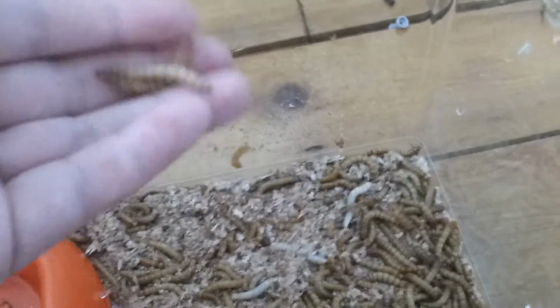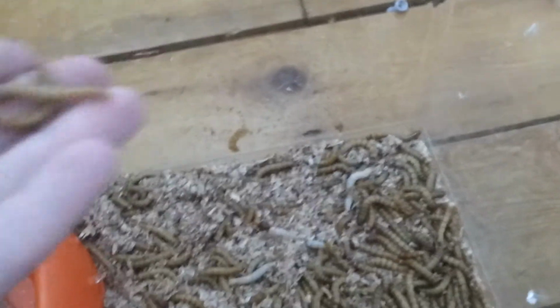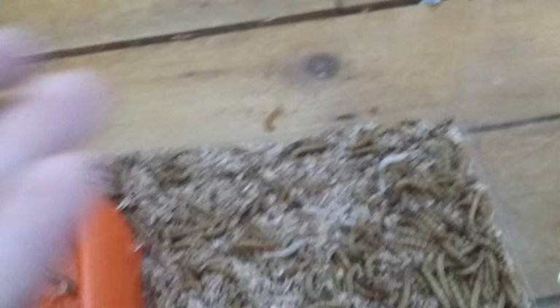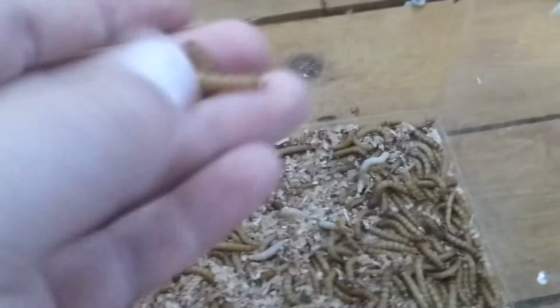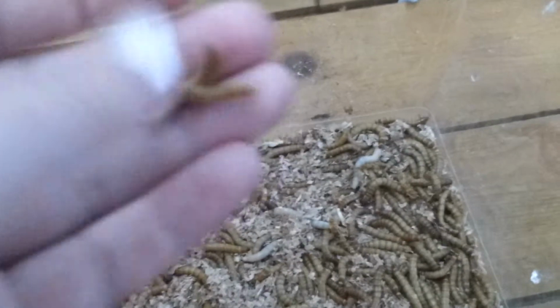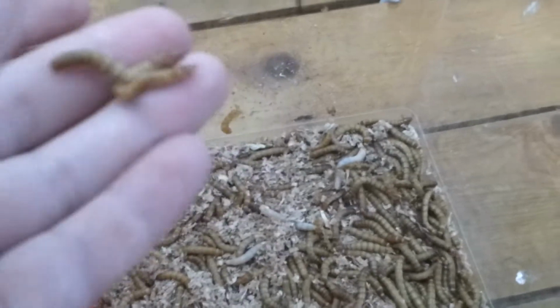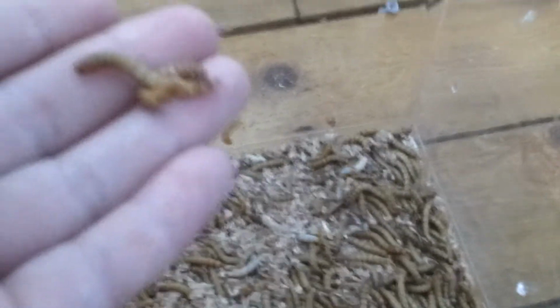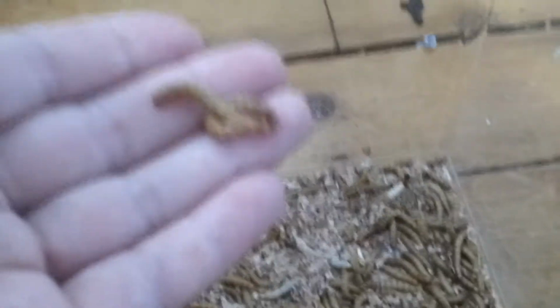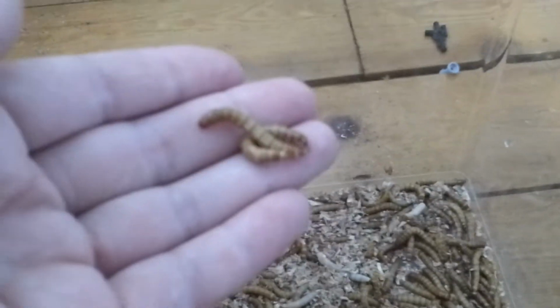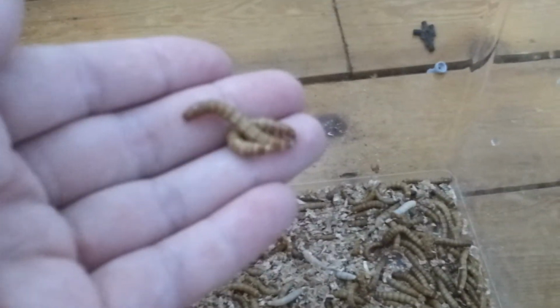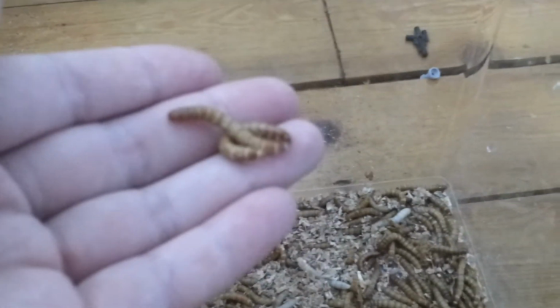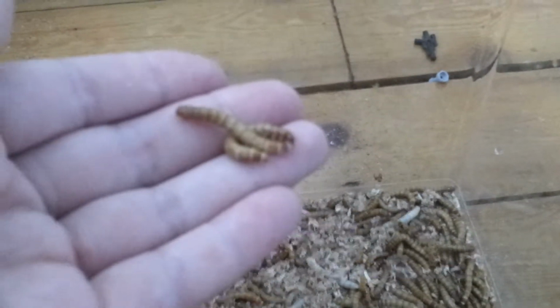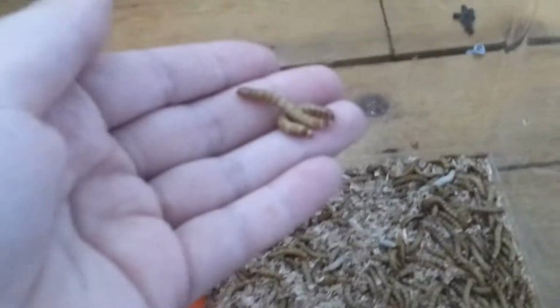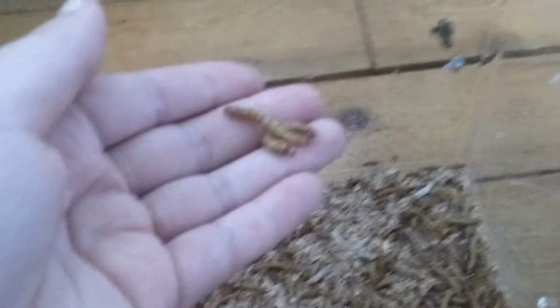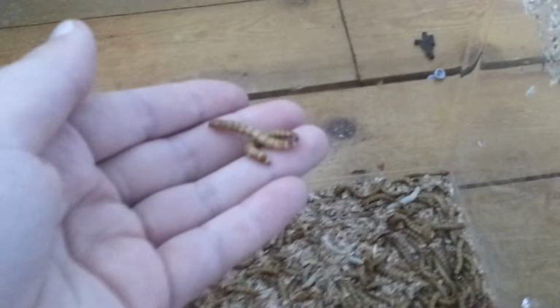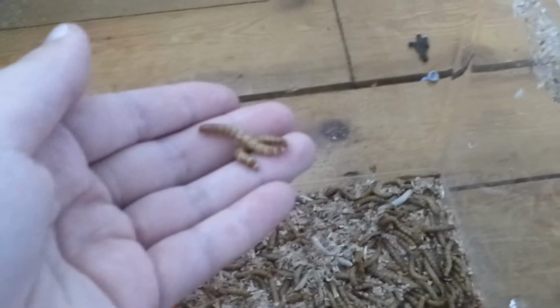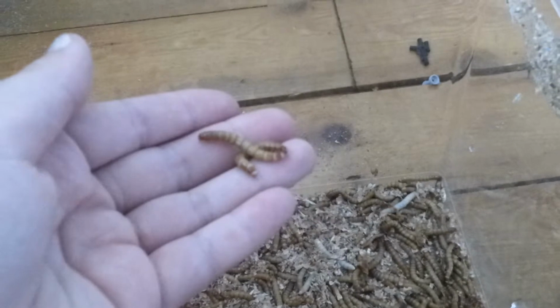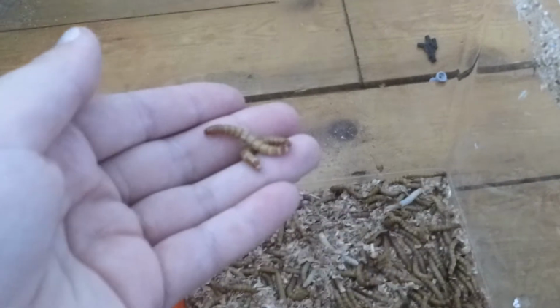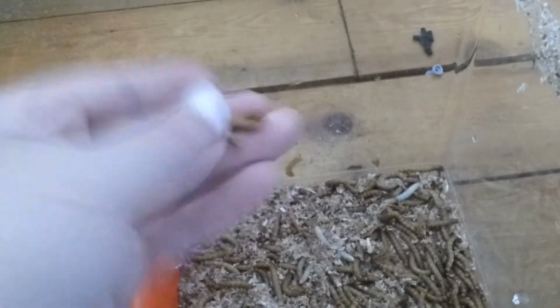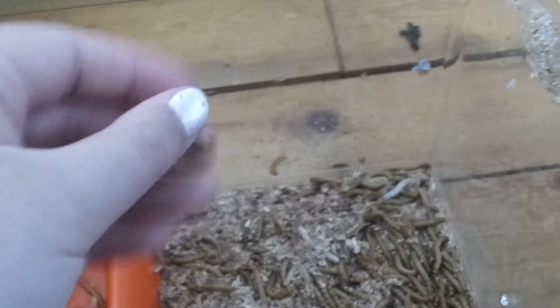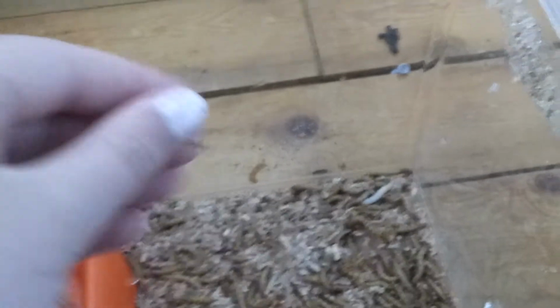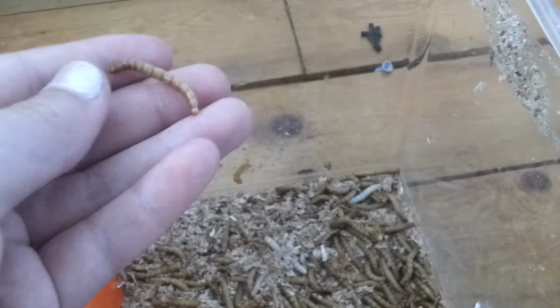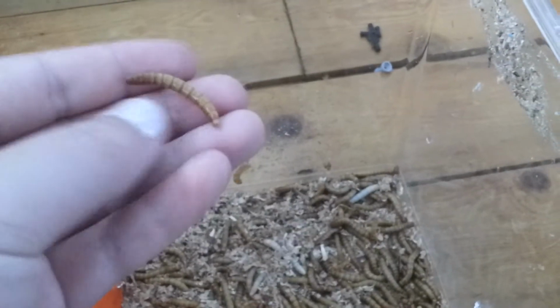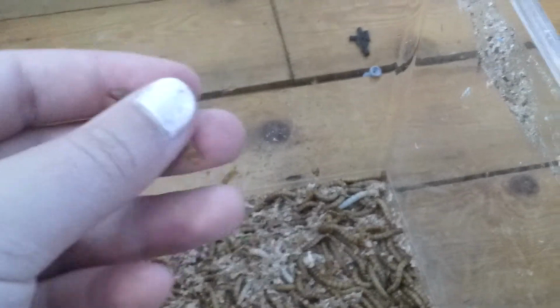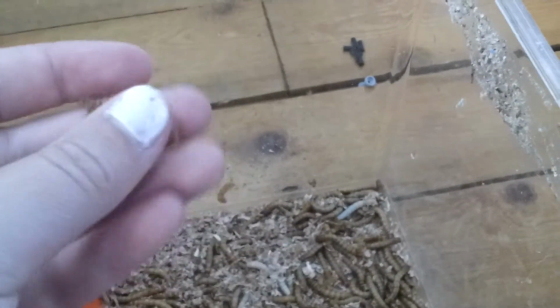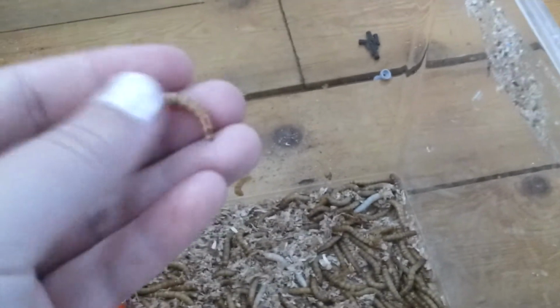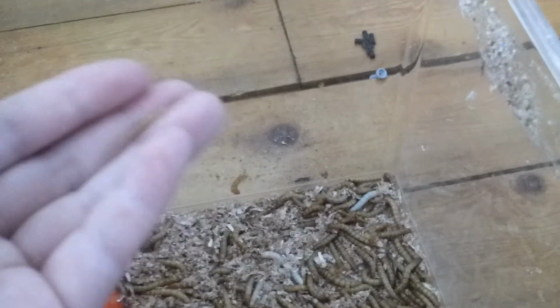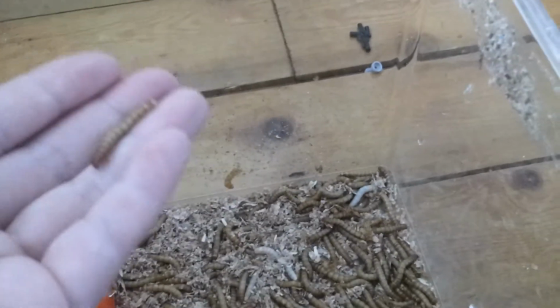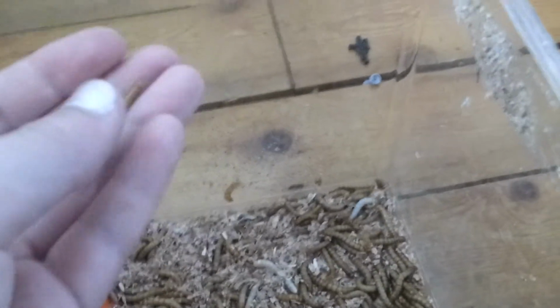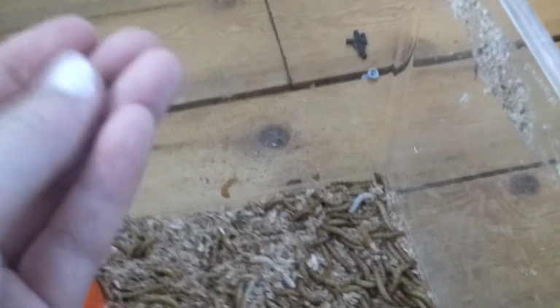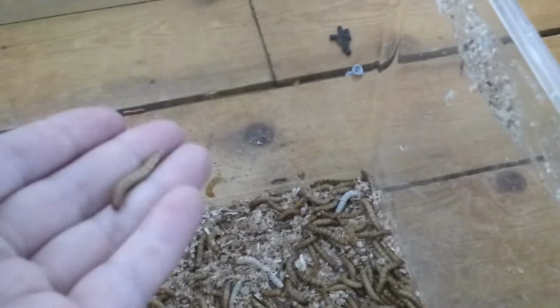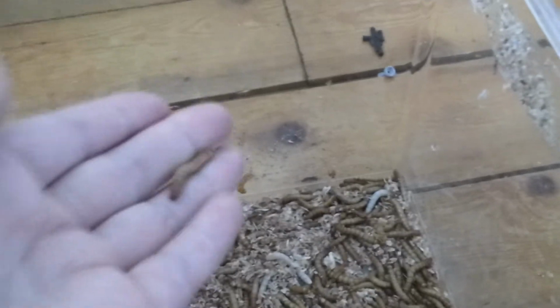Because sometimes they can bite your bearded dragon. This isn't focusing. But yeah, I just pick these guys up by hand. Now I'm just going to feed the future Bruce.